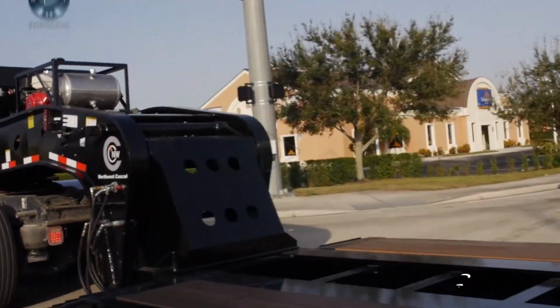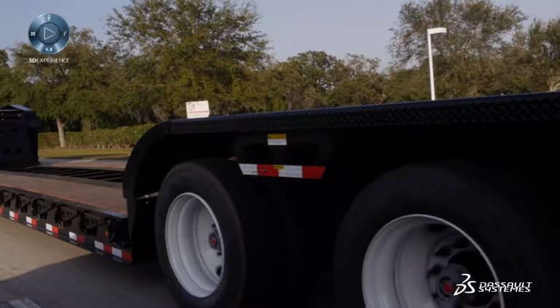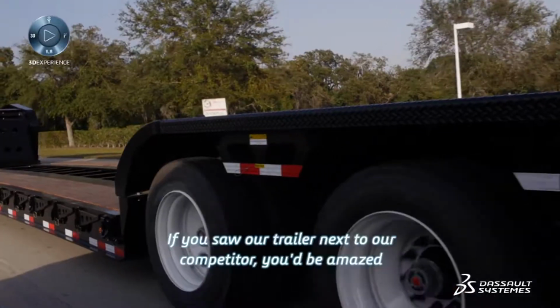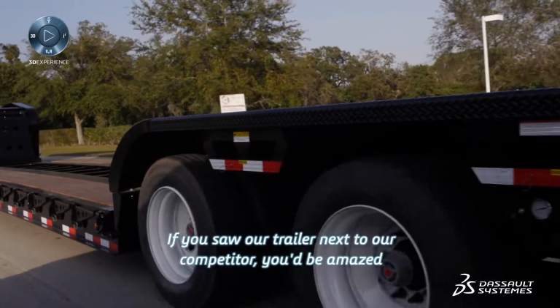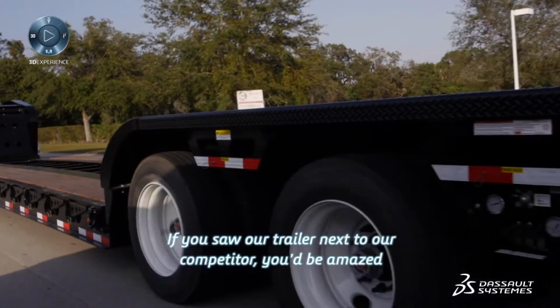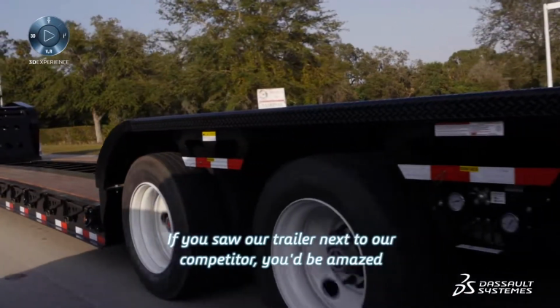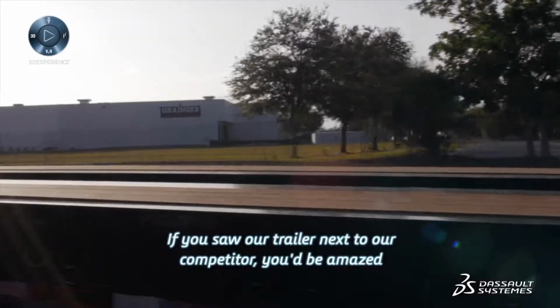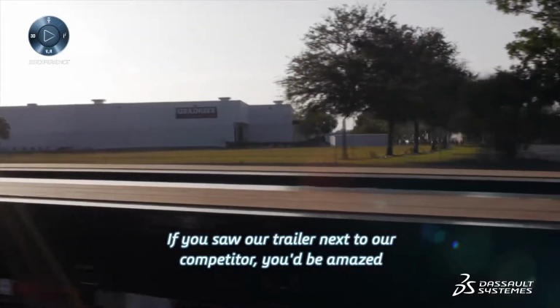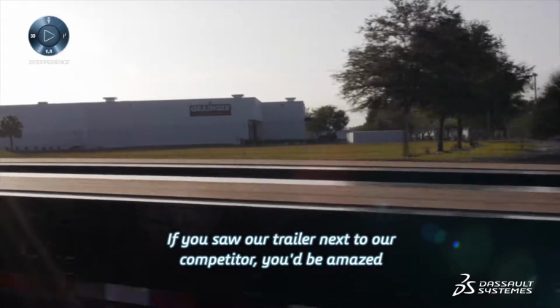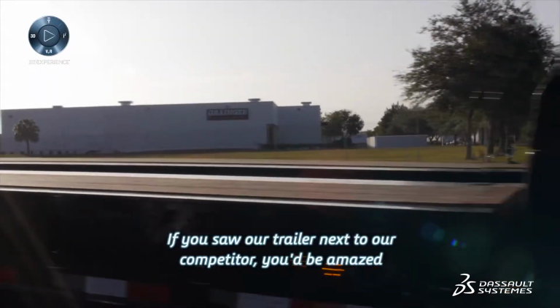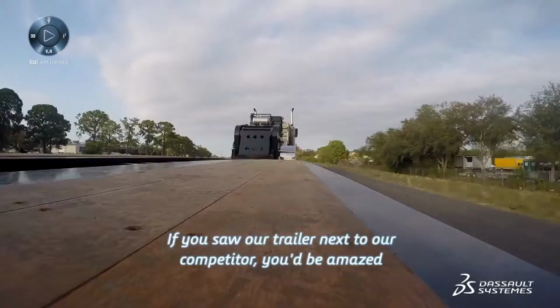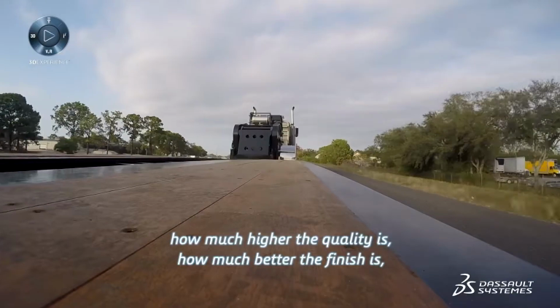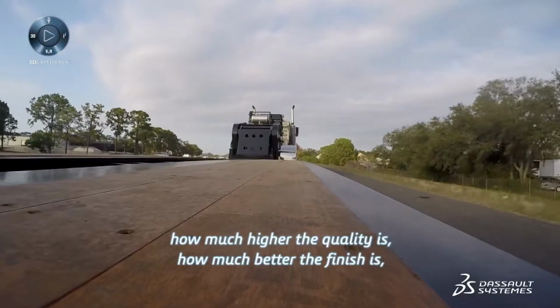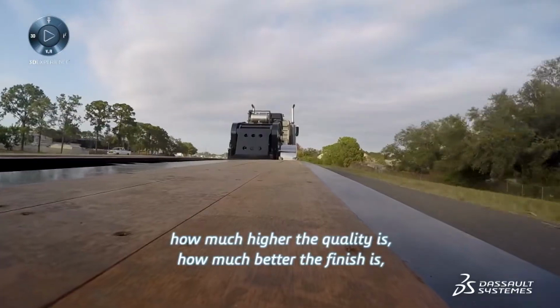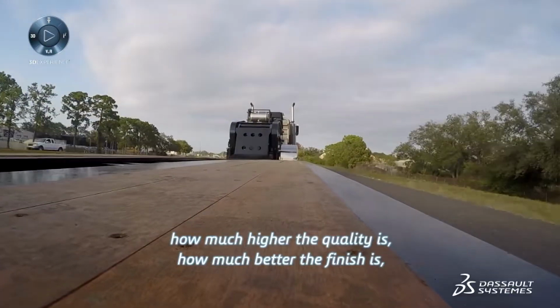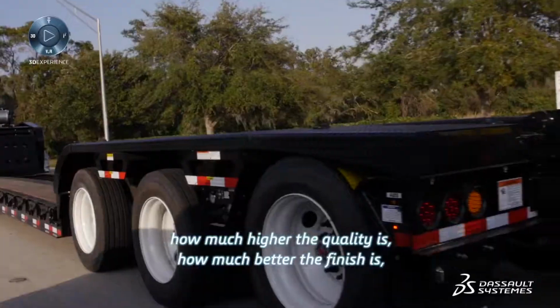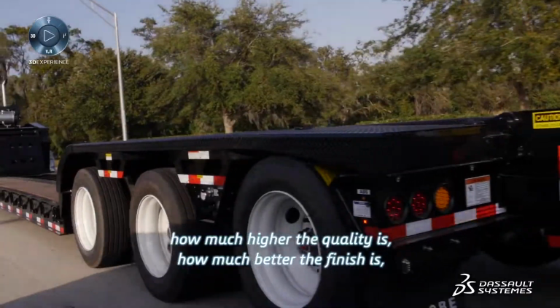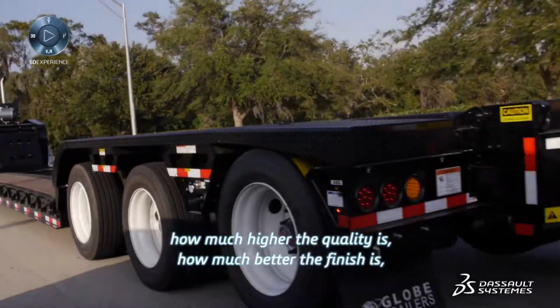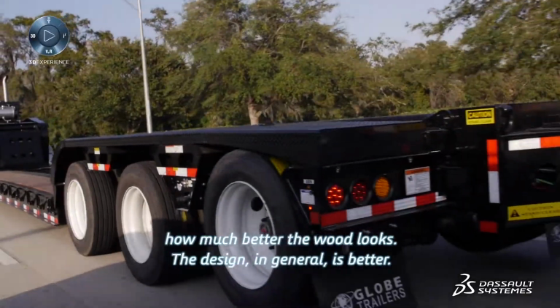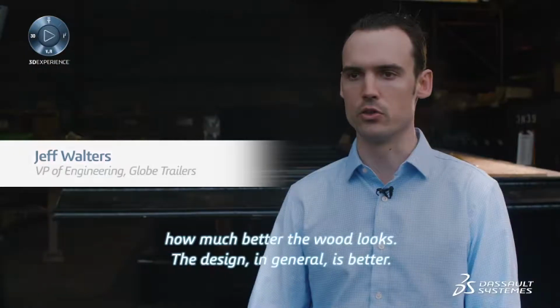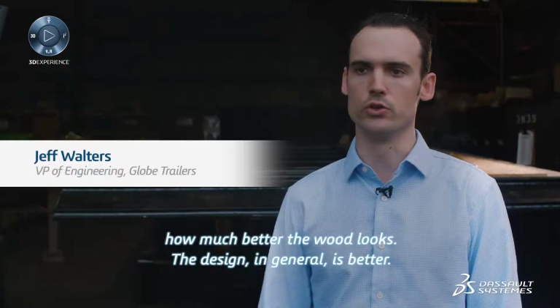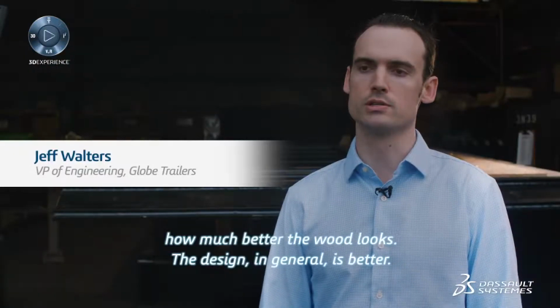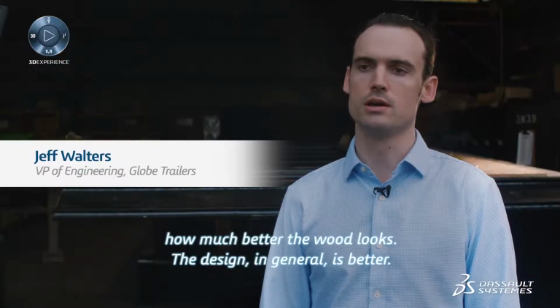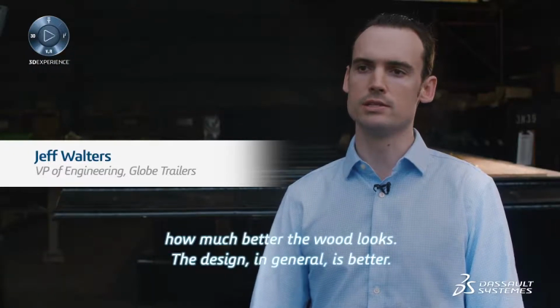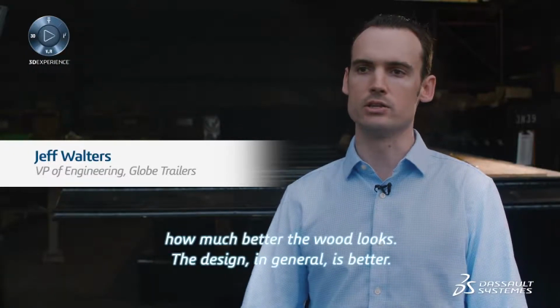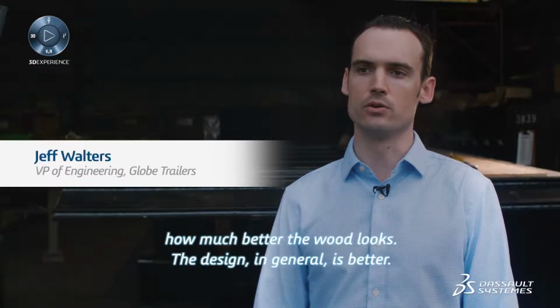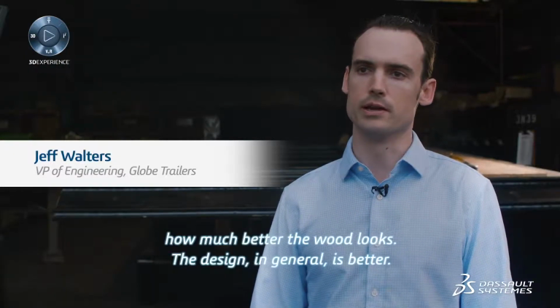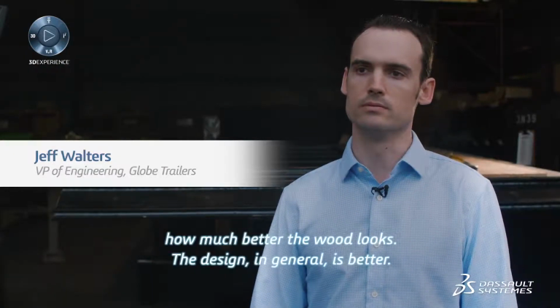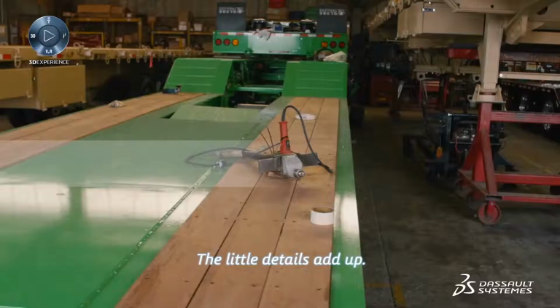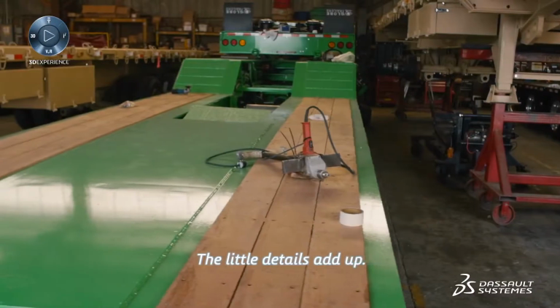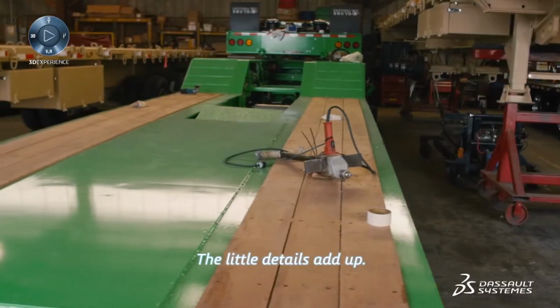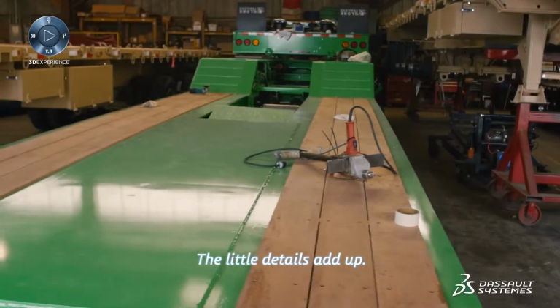If you saw our trailer next to our competitor, you would be amazed how much higher the quality is, how much better the finish is, how much better the wood looks. The design in general is better — the little details add up.